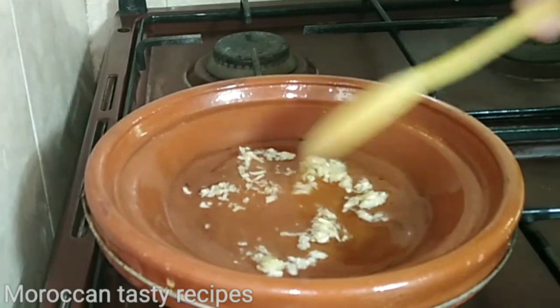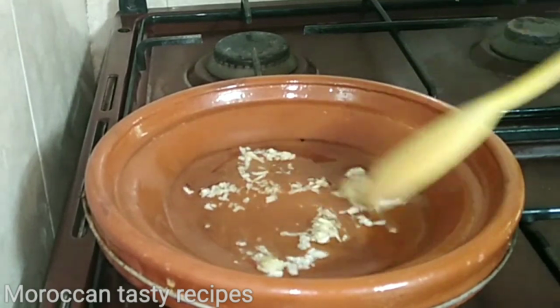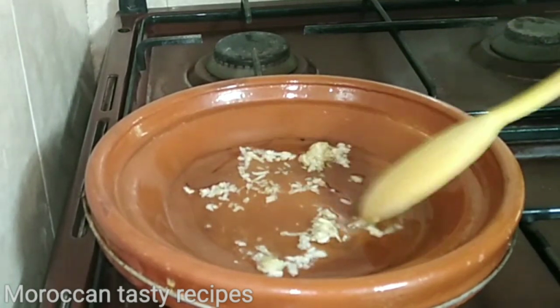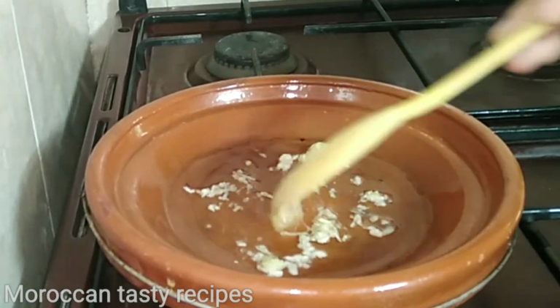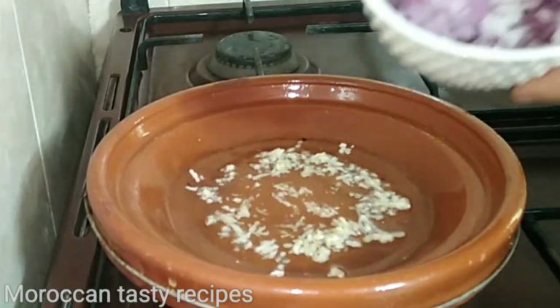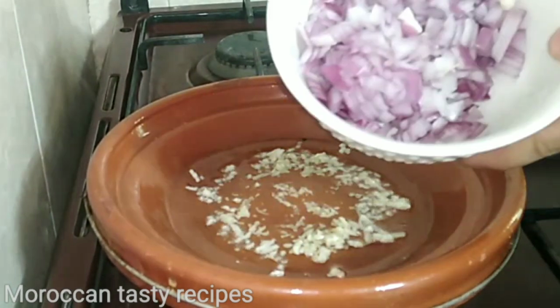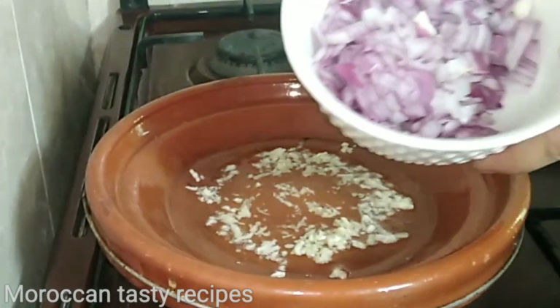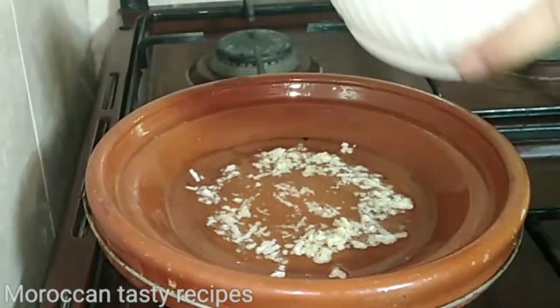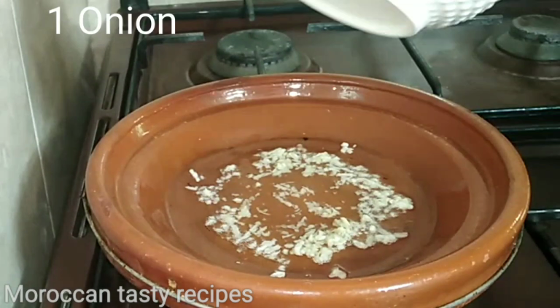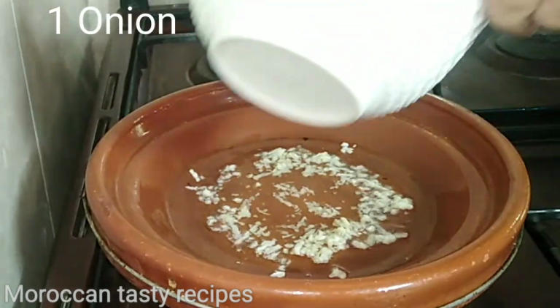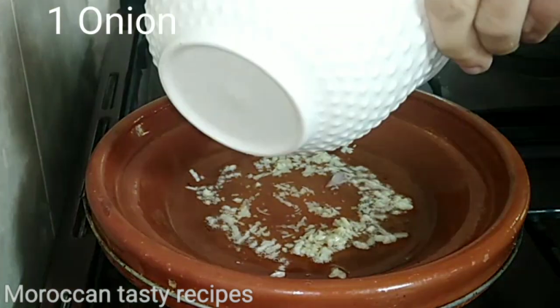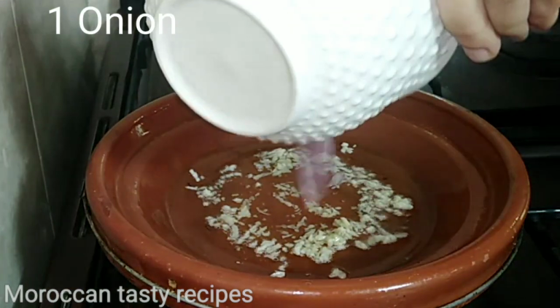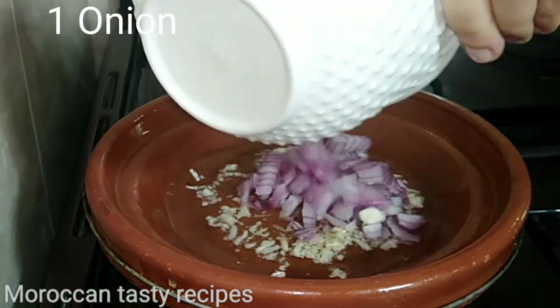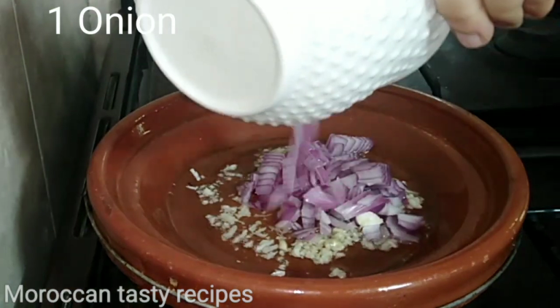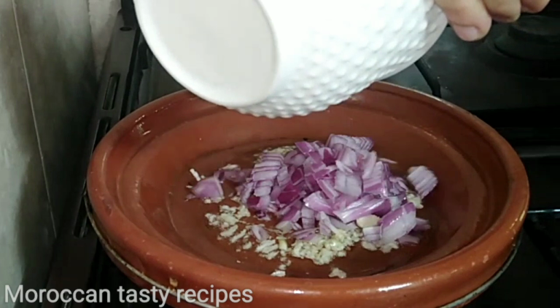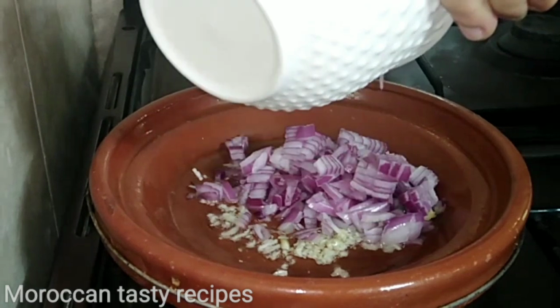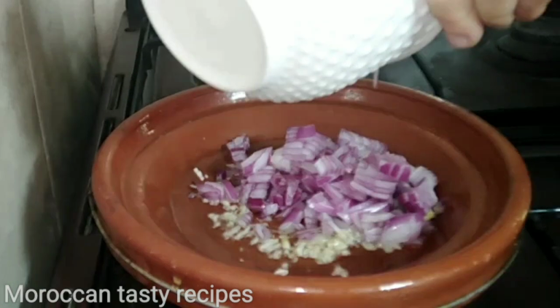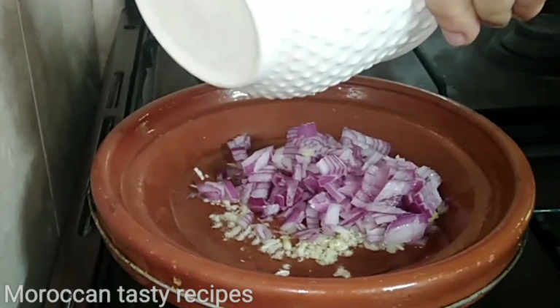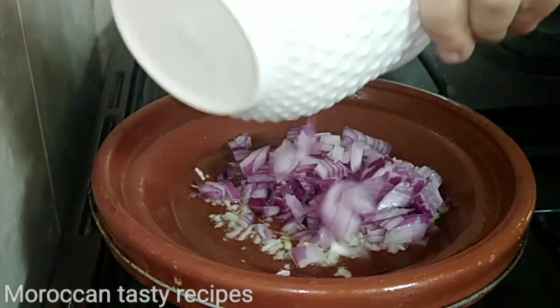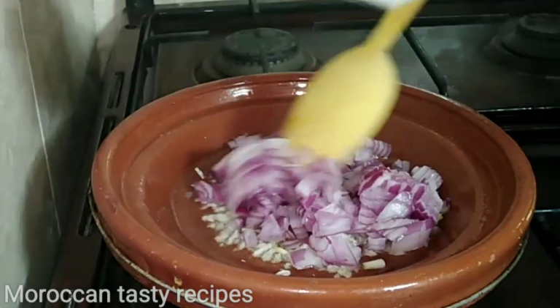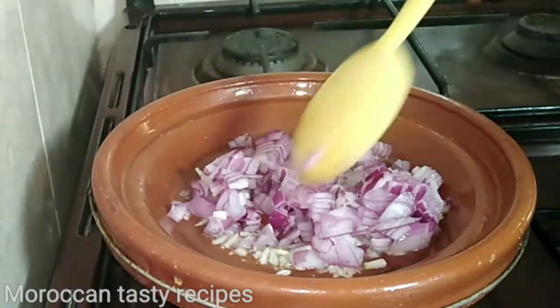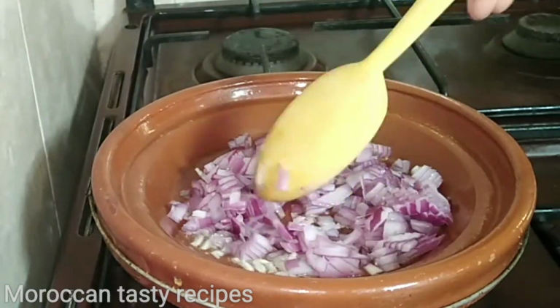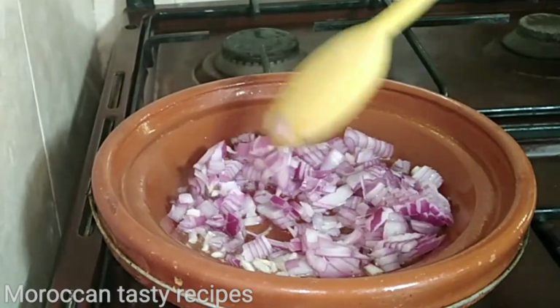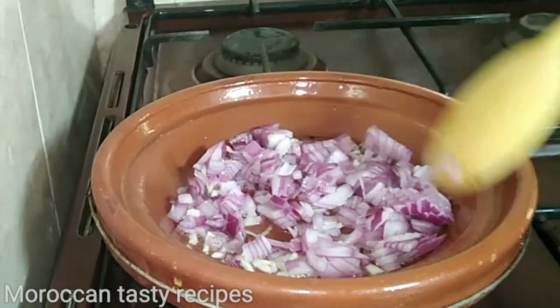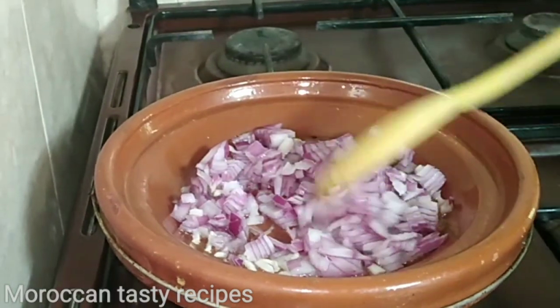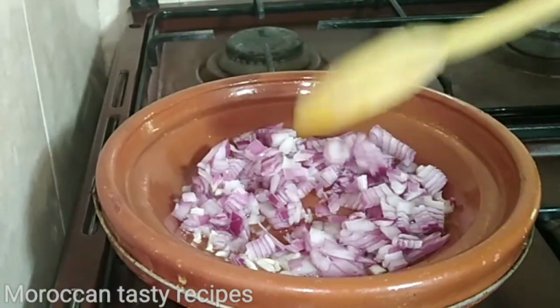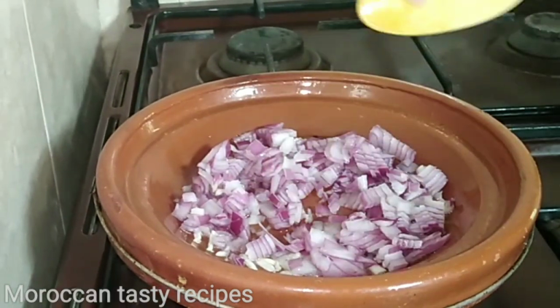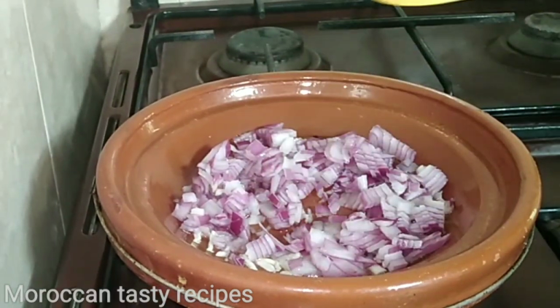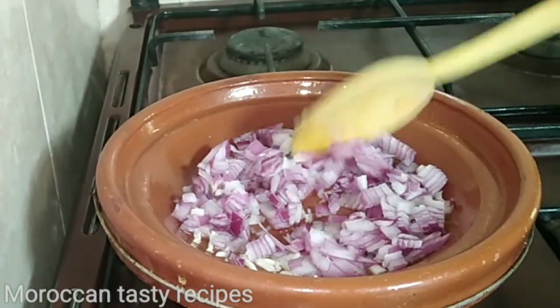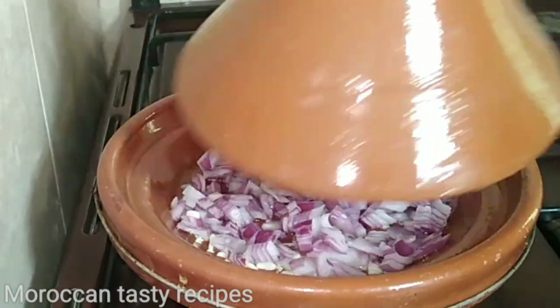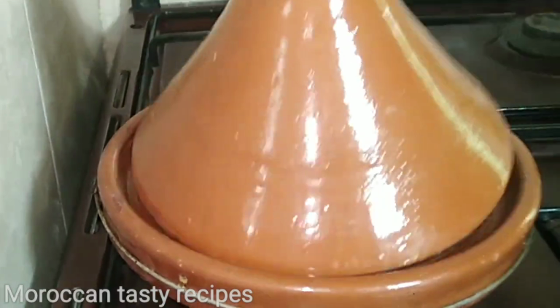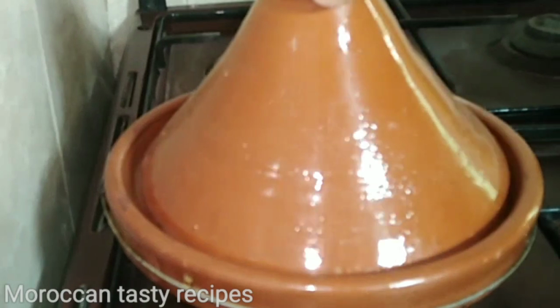First, I need to remove the pieces from the board.